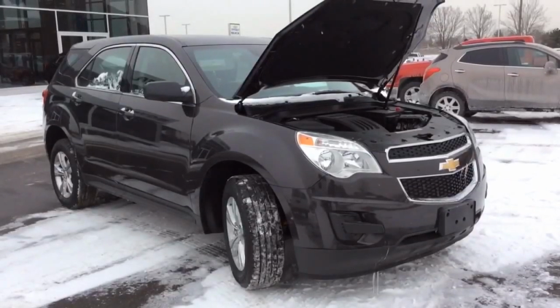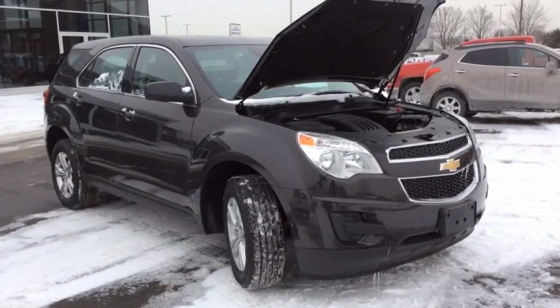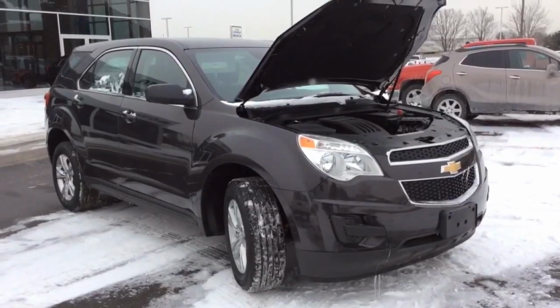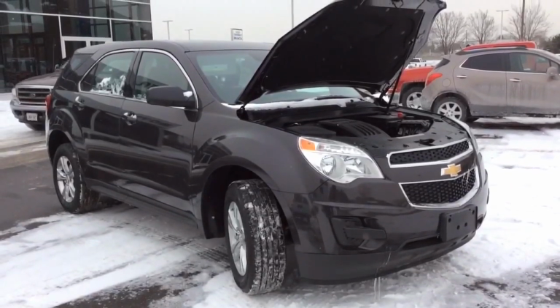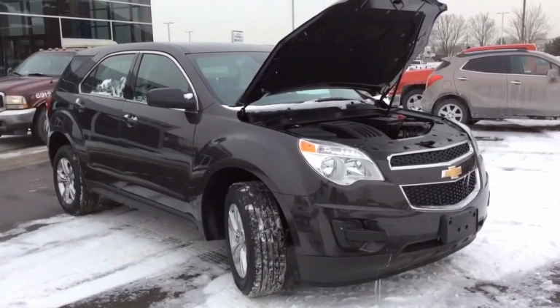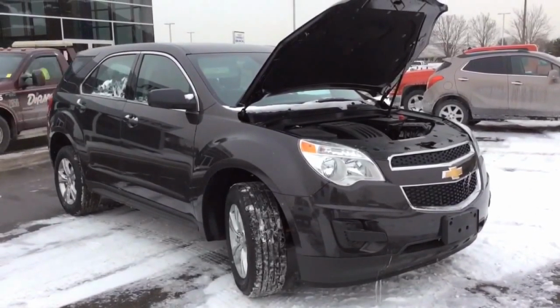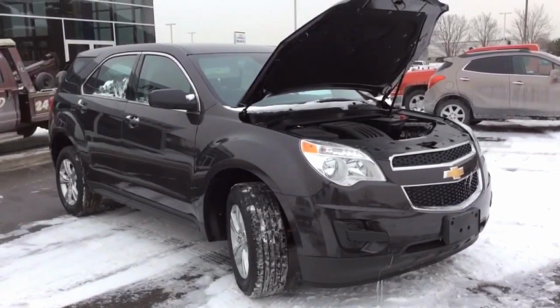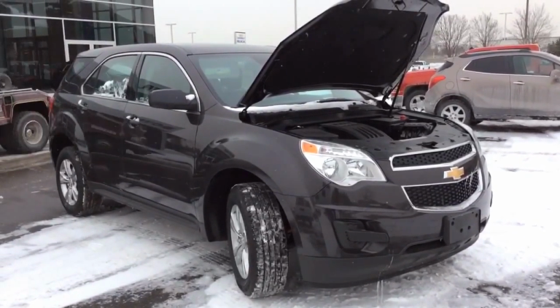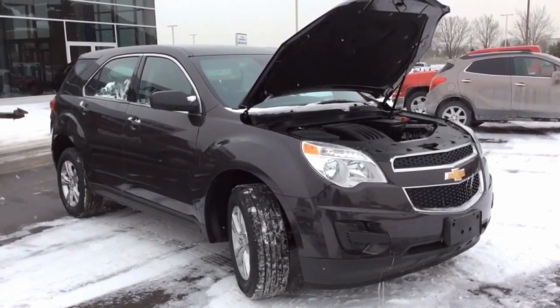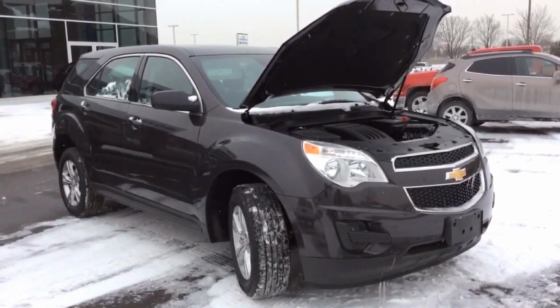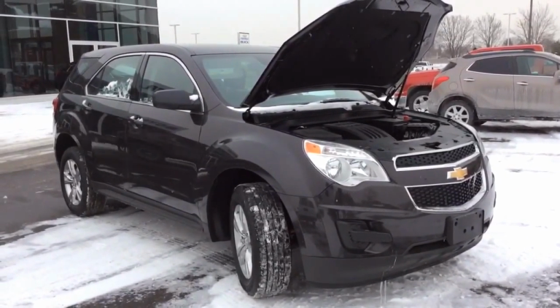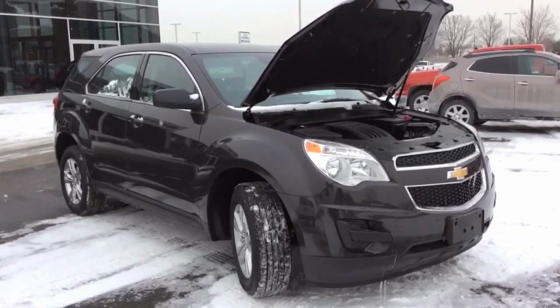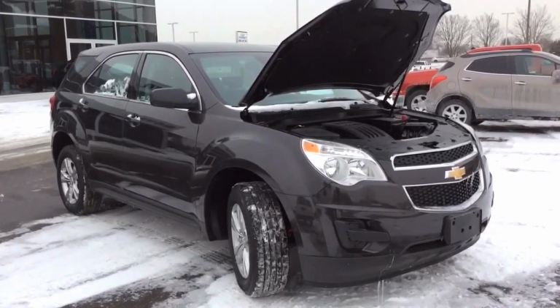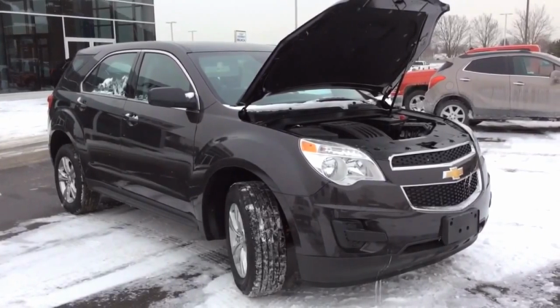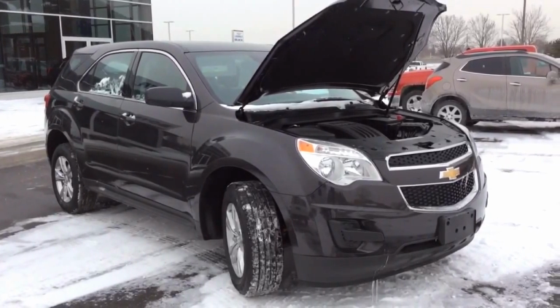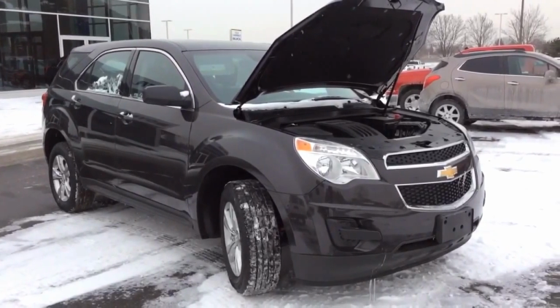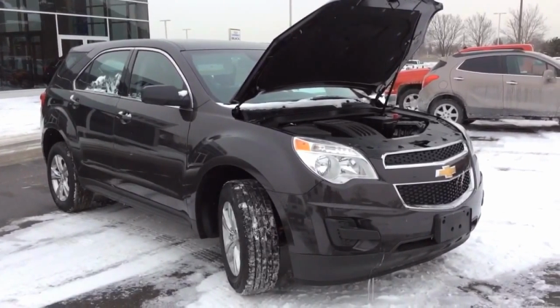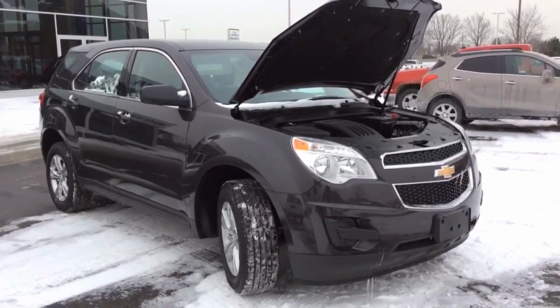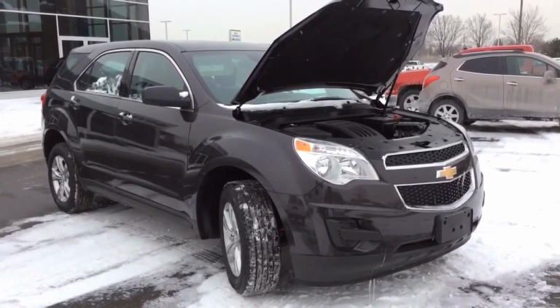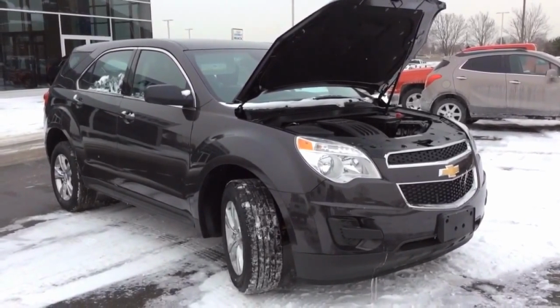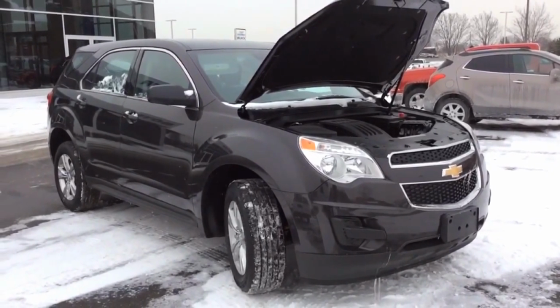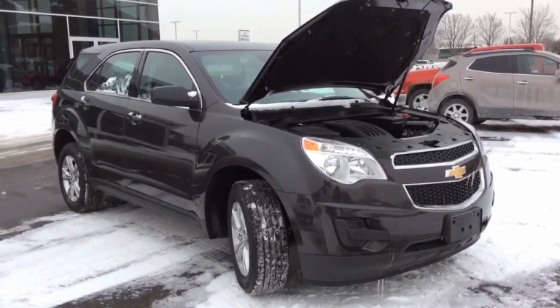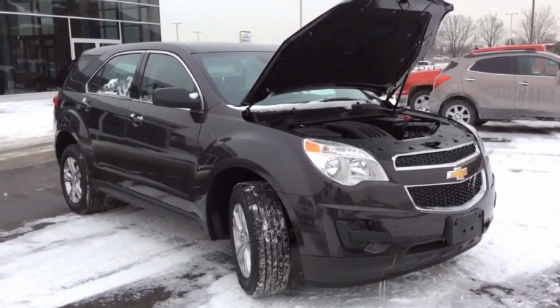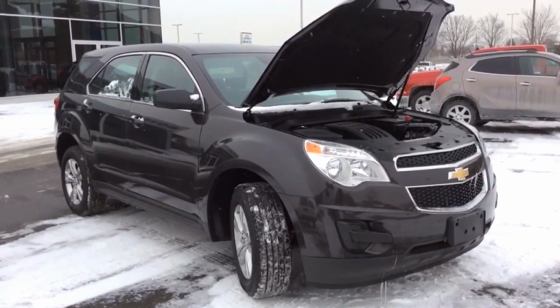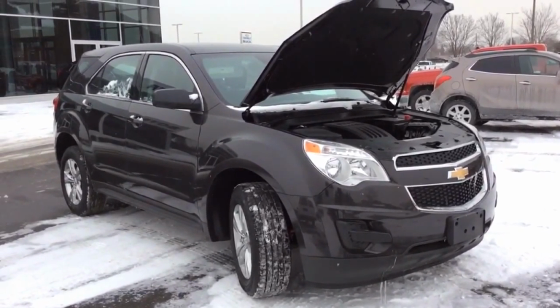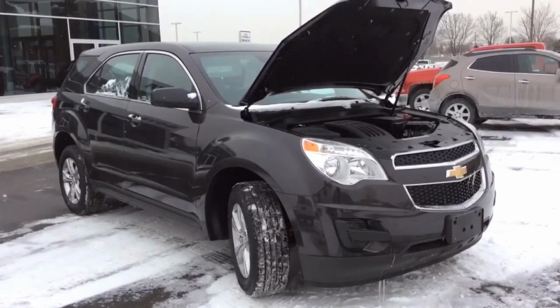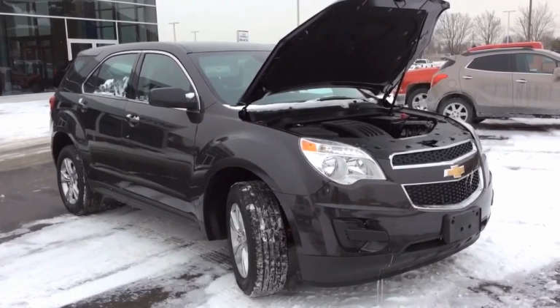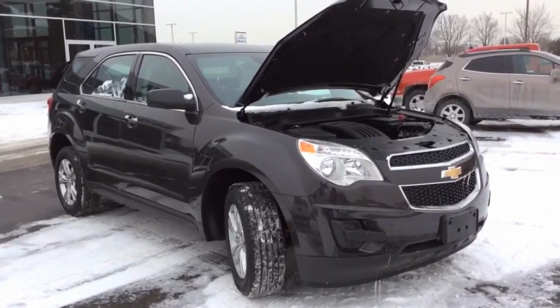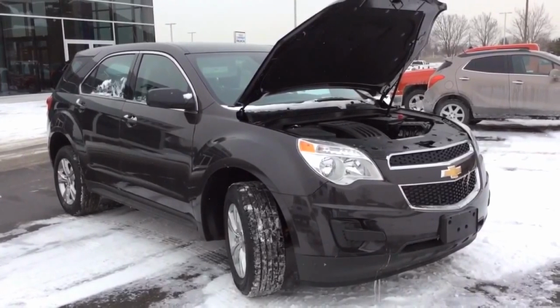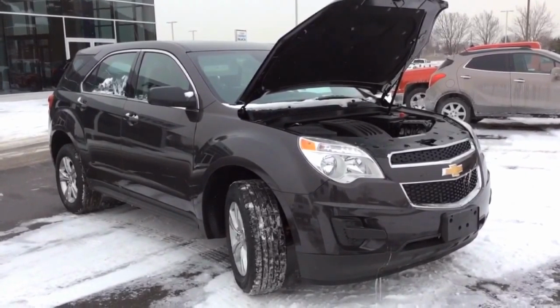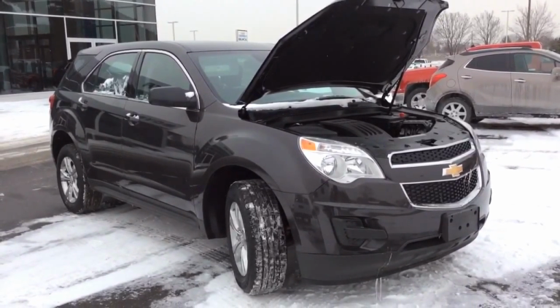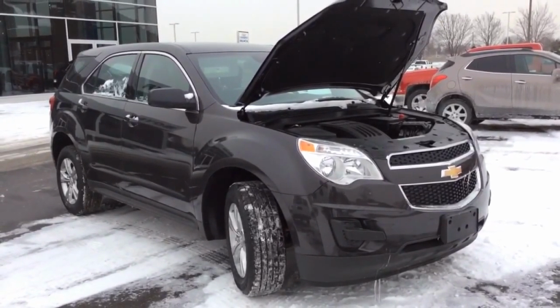Some of the safety features included with the Equinox are six standard airbags, Stabilitrack, traction control, ABS brakes with hill hold assist and panic brake assist, and a free six months to OnStar's emergency services.